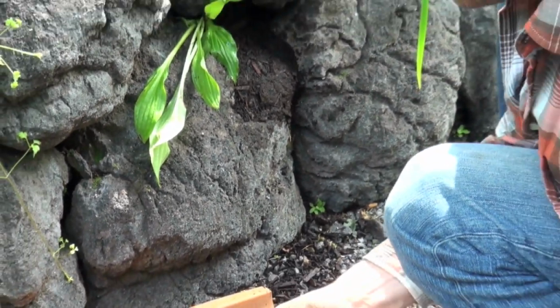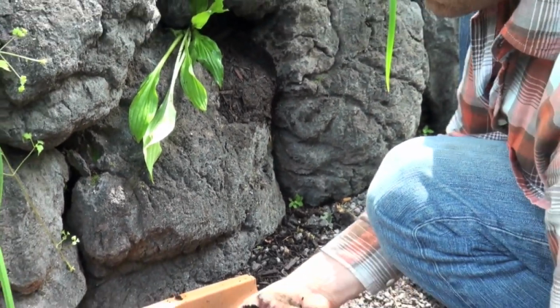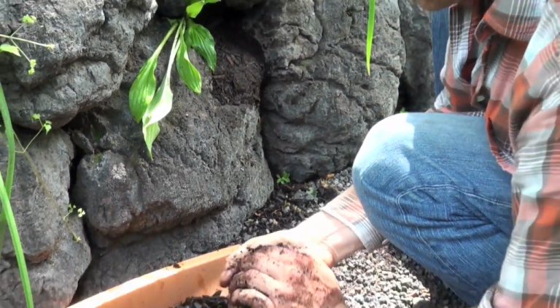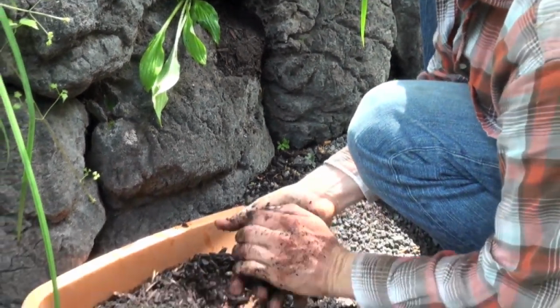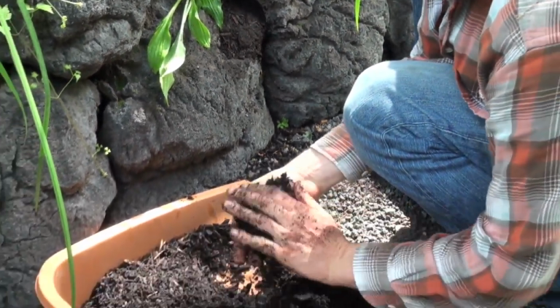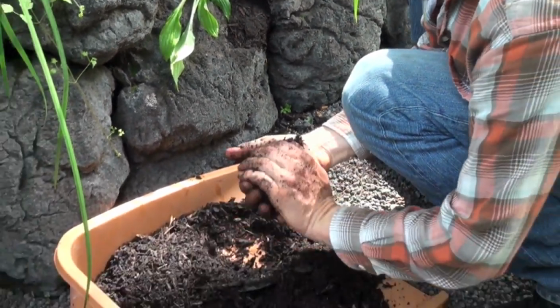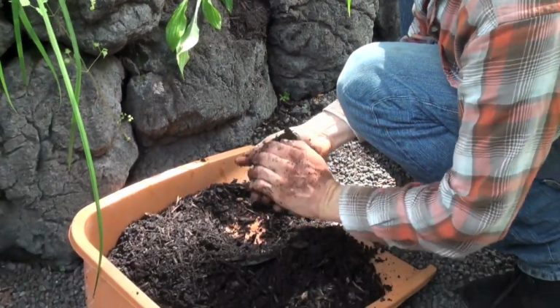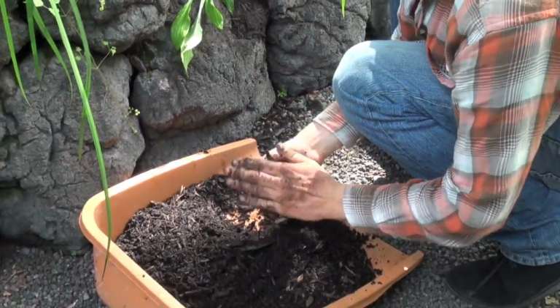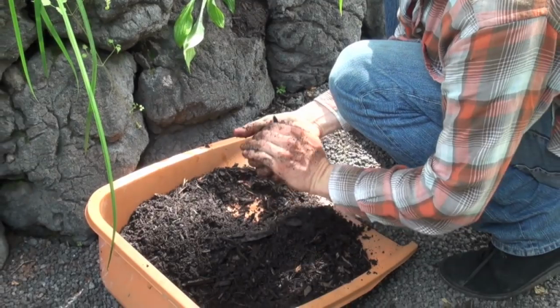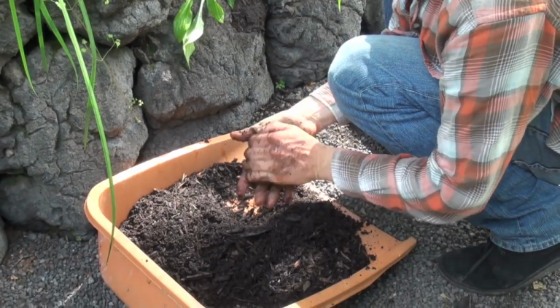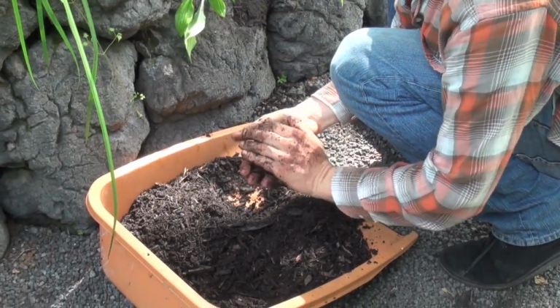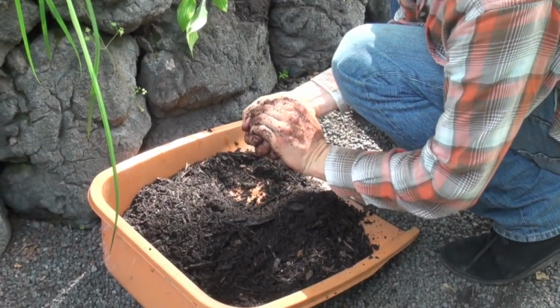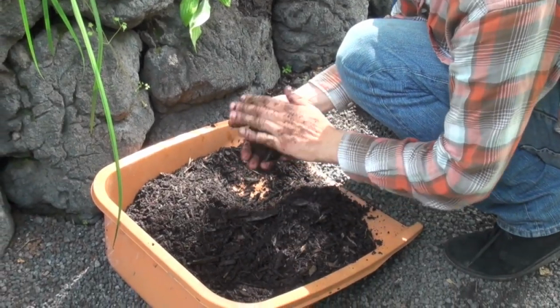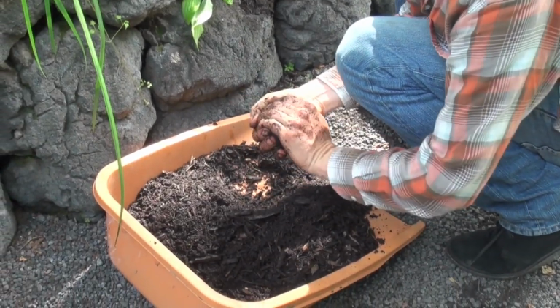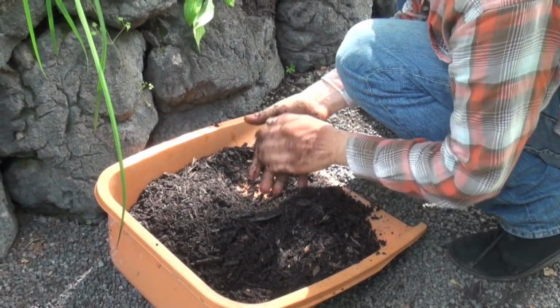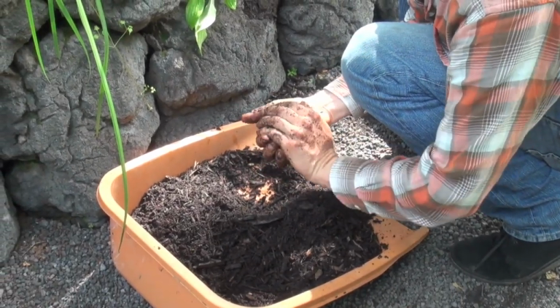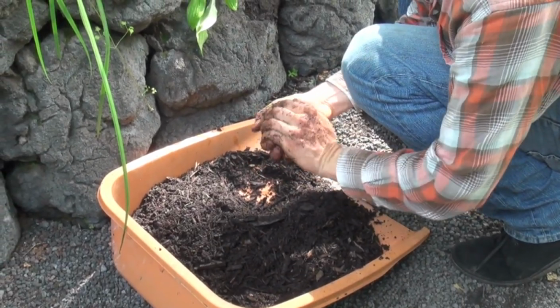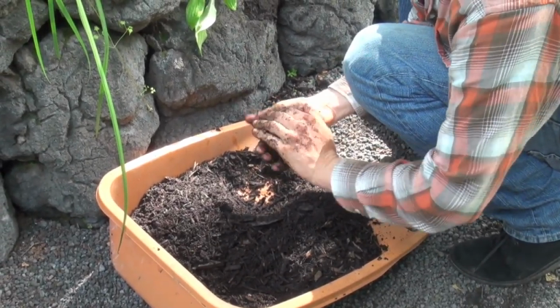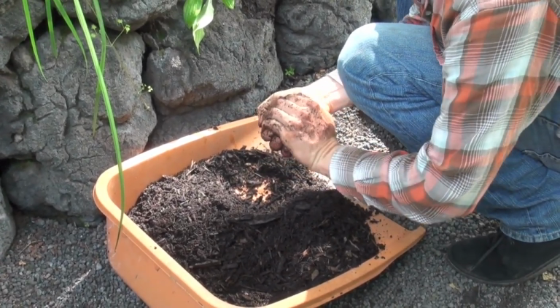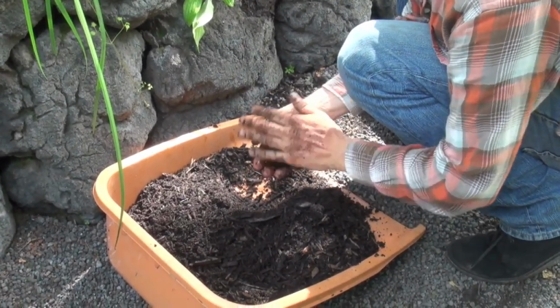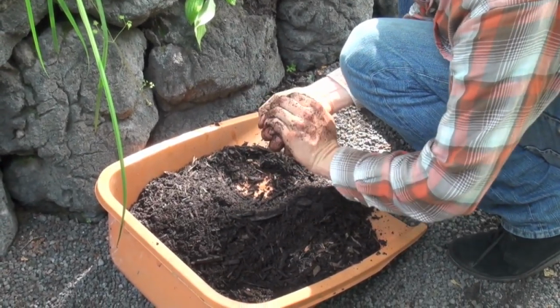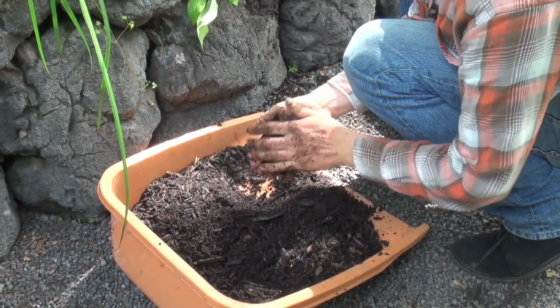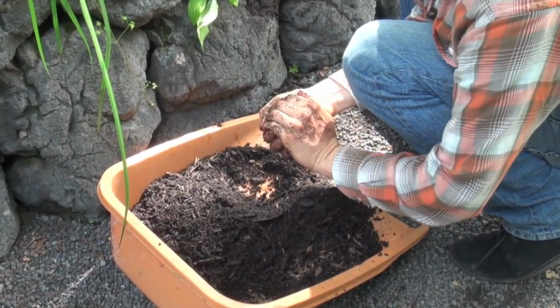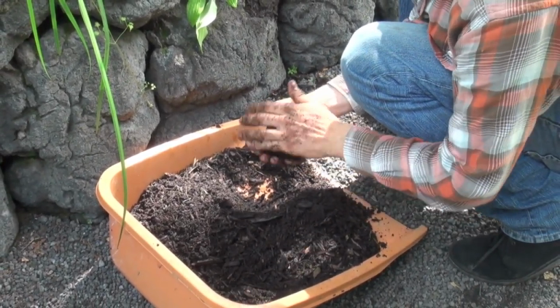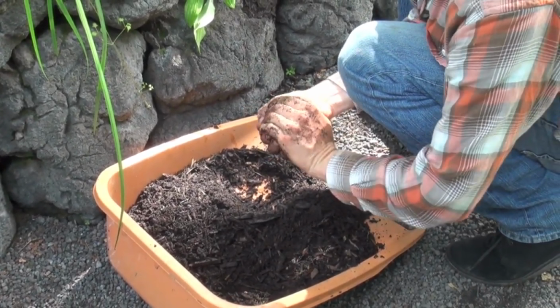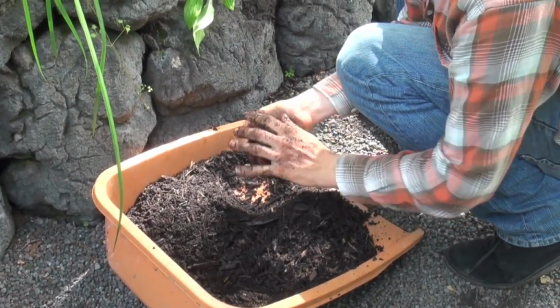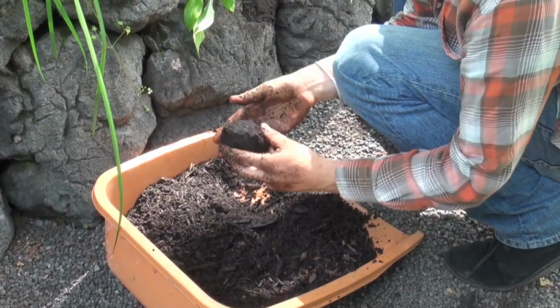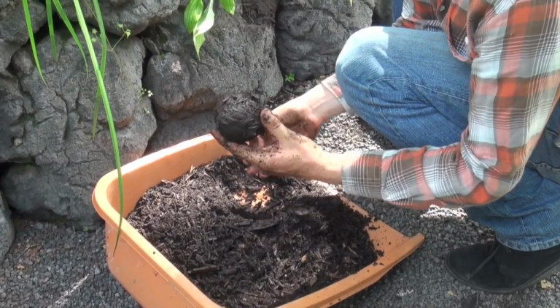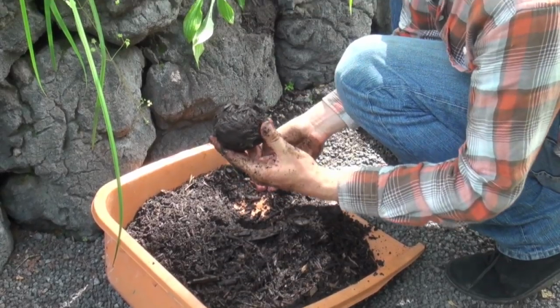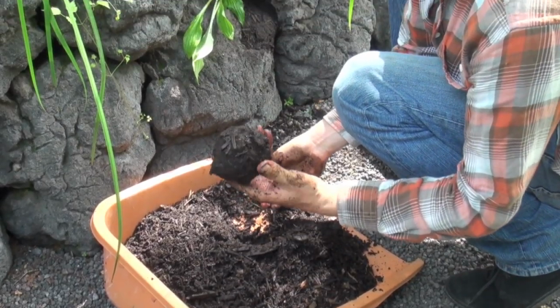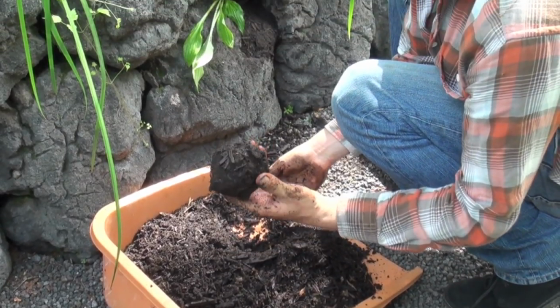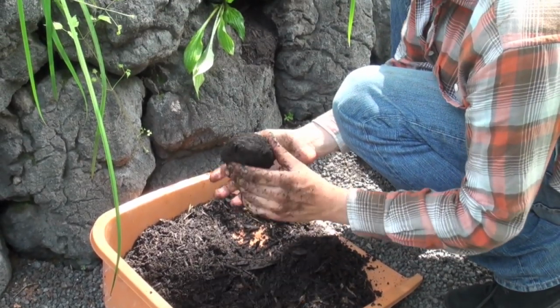The bark of the tree has been in the middle of the tree. When I put my hand on my hand, I'm going to put my hand on it.